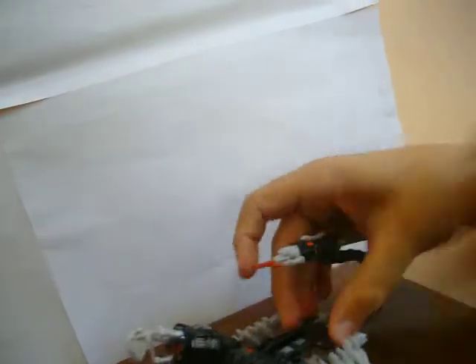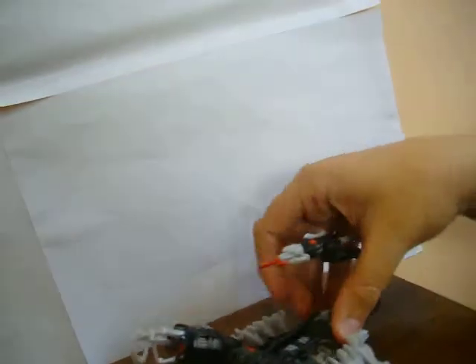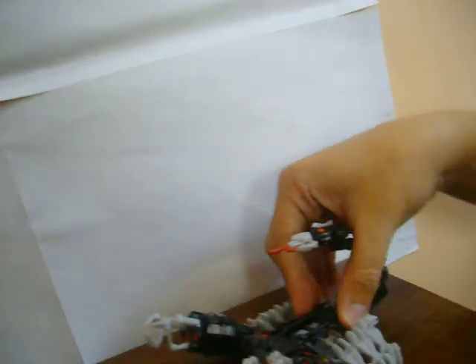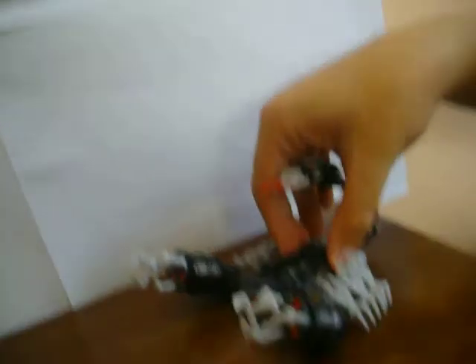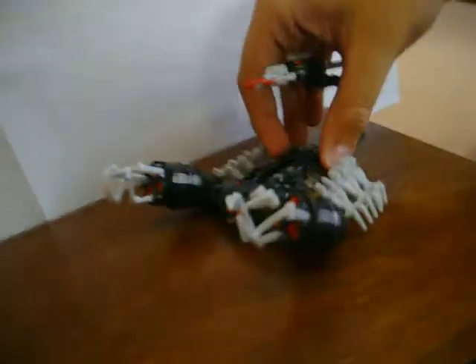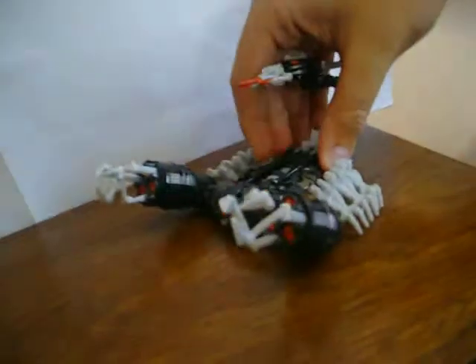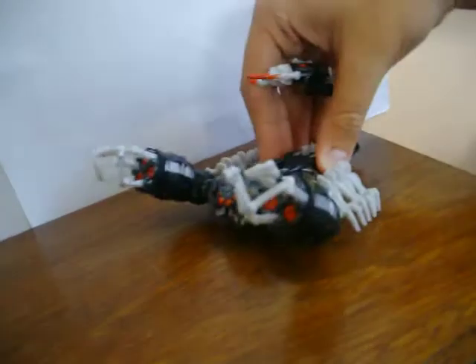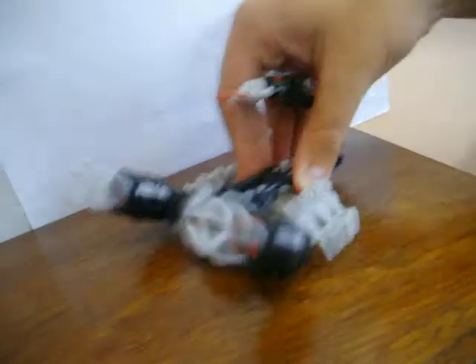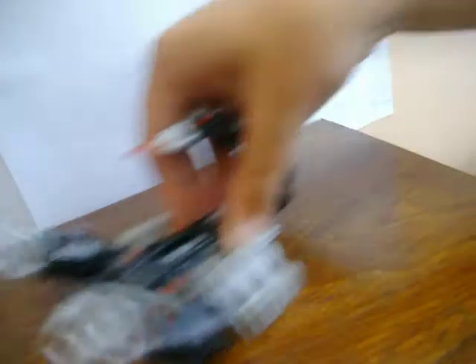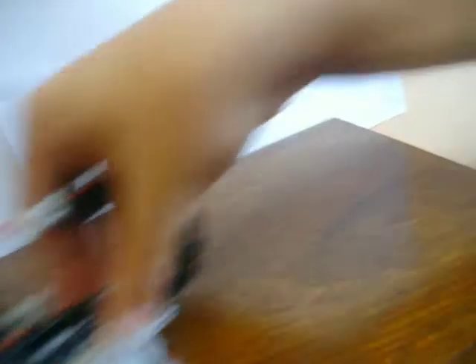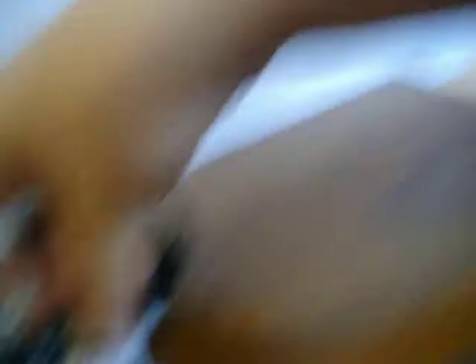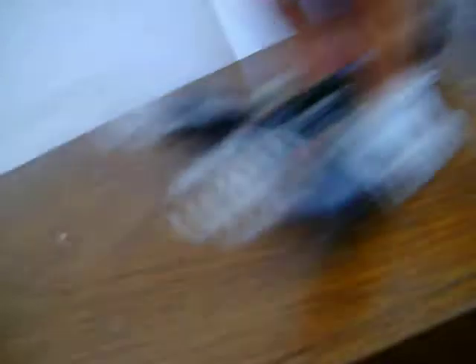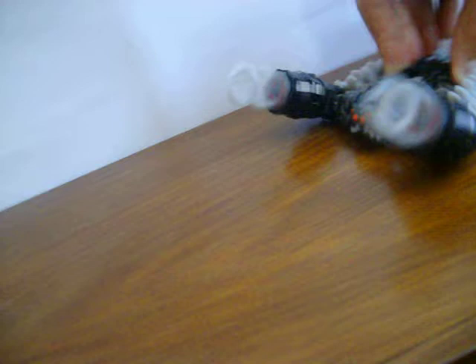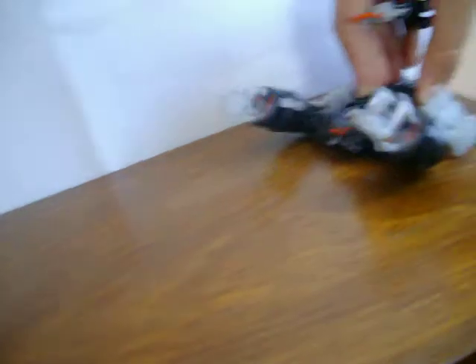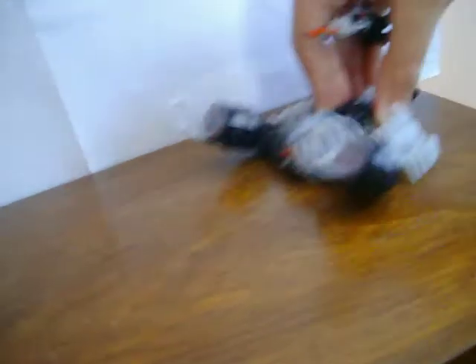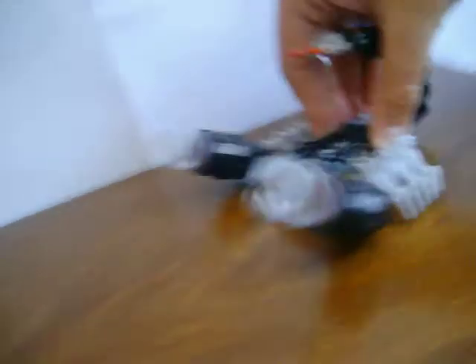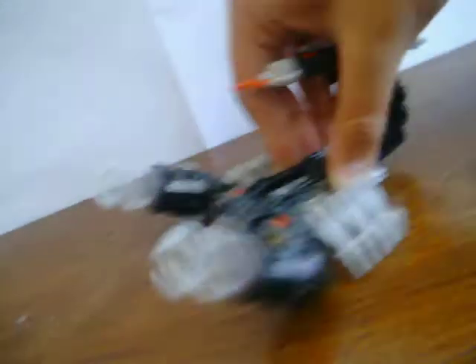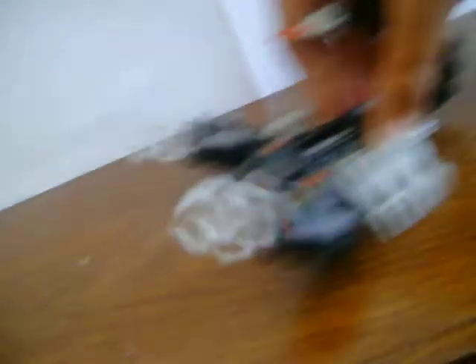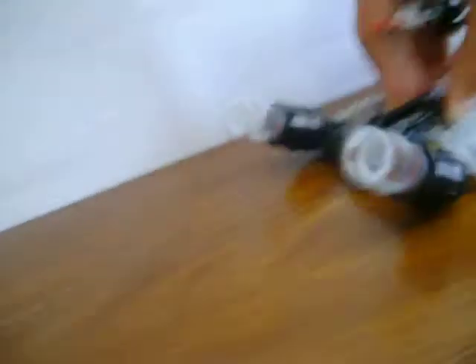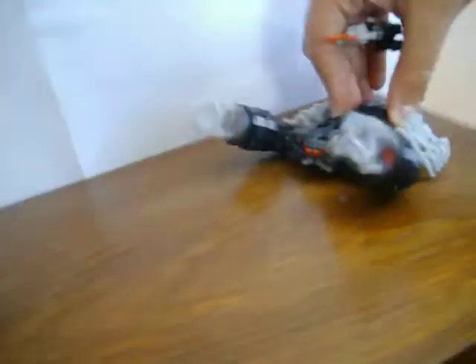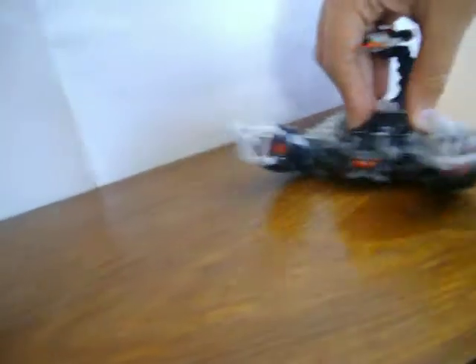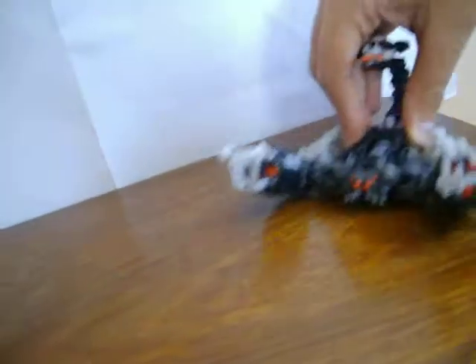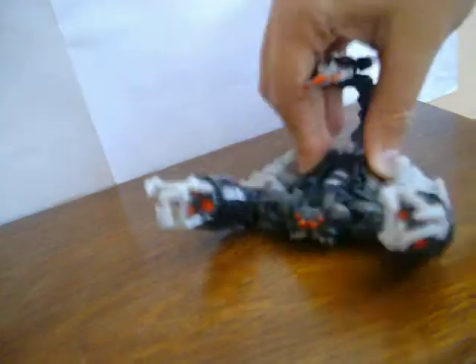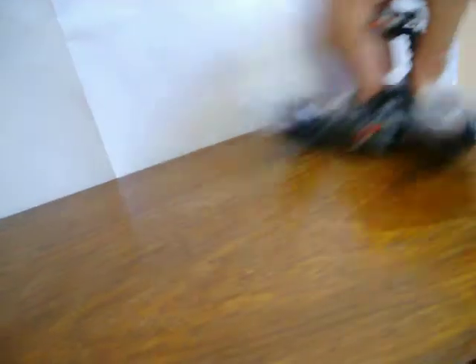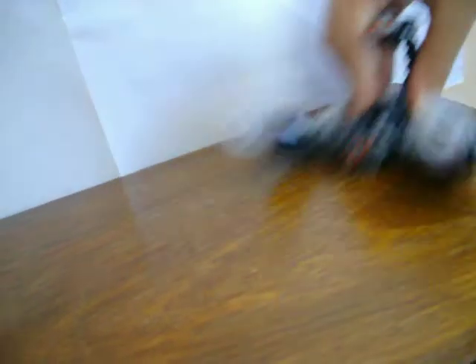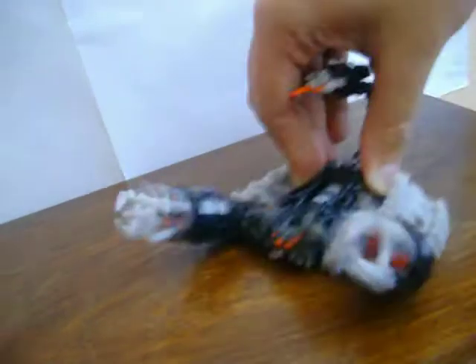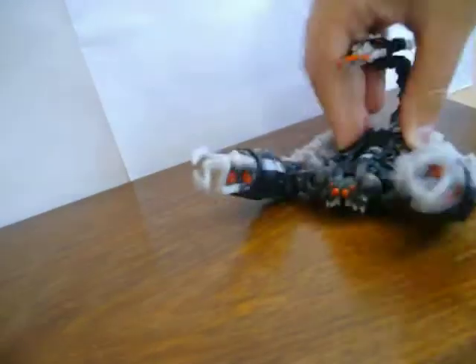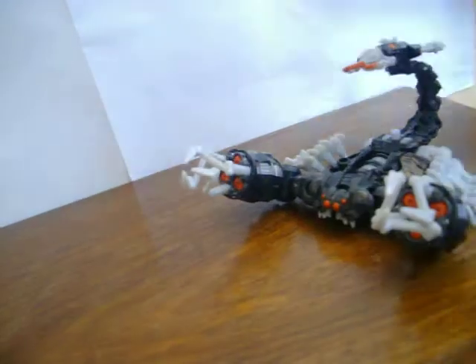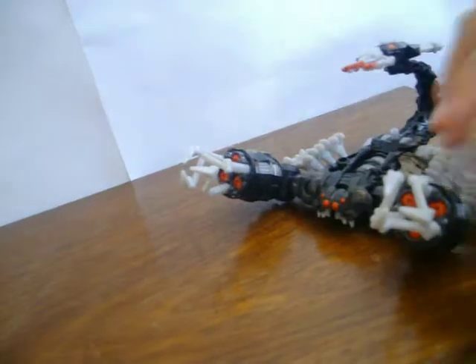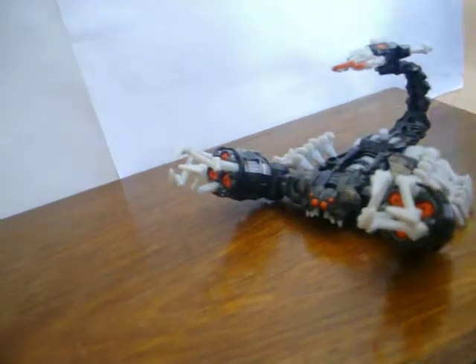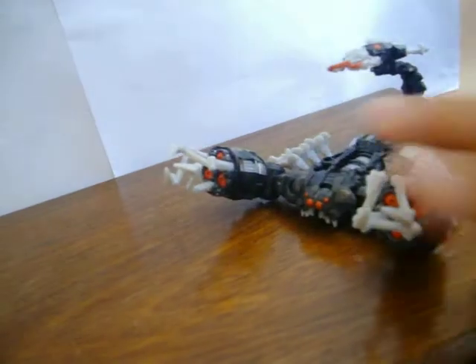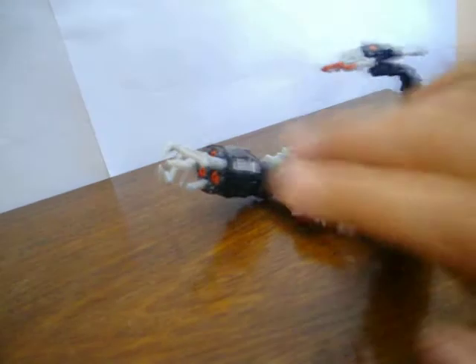Another thing he can do is if you roll him, he does move his pincers, like that. It doesn't work when you open them up though.